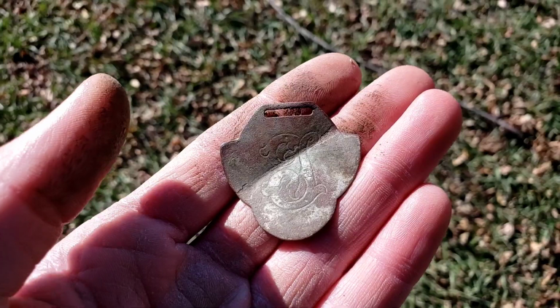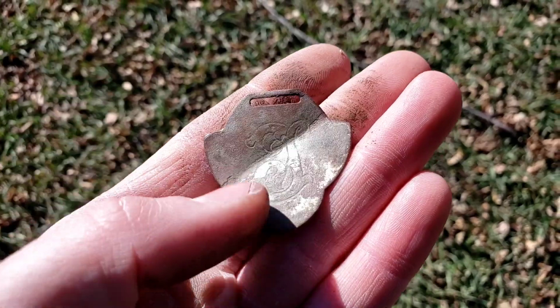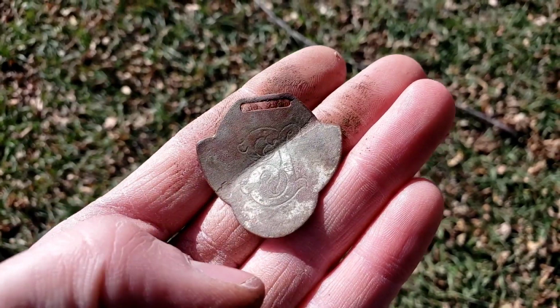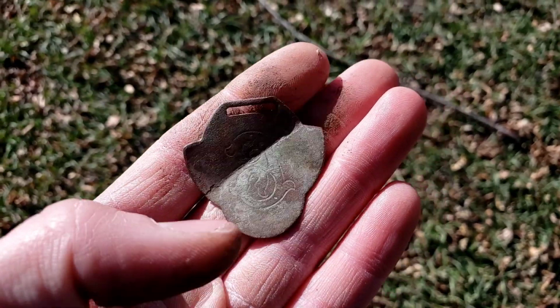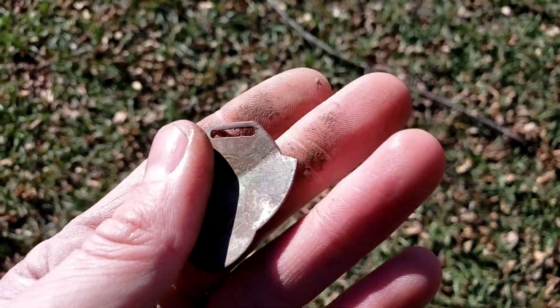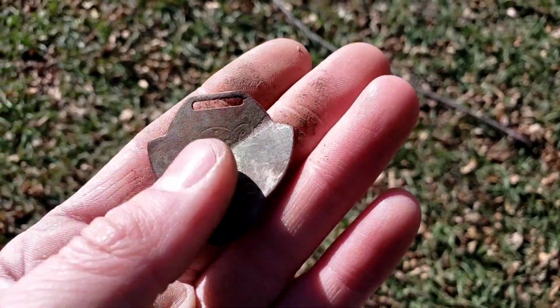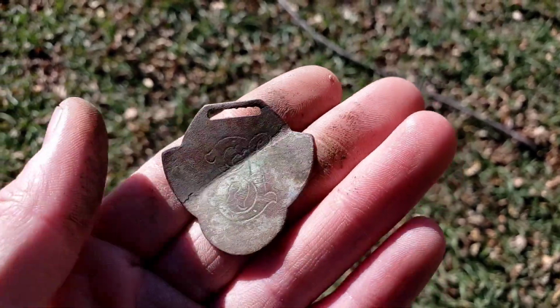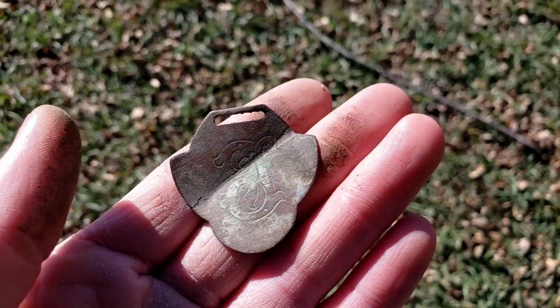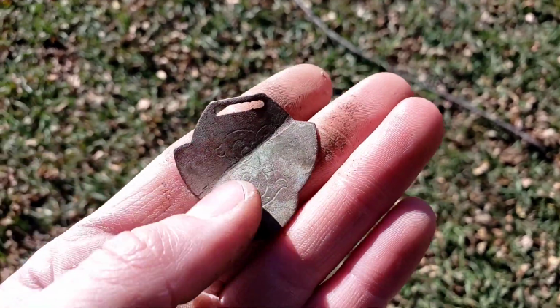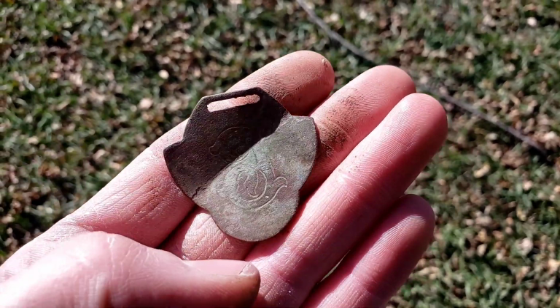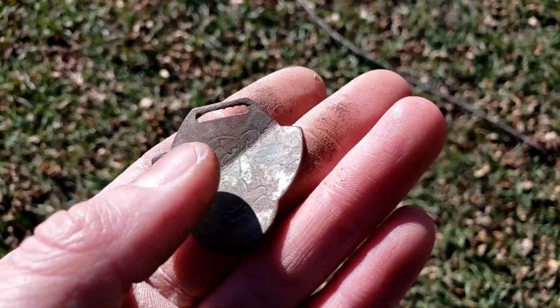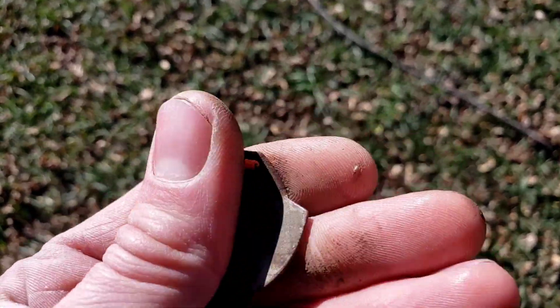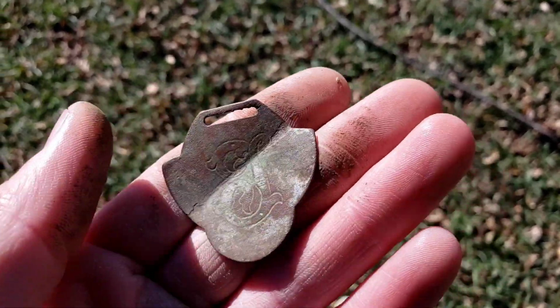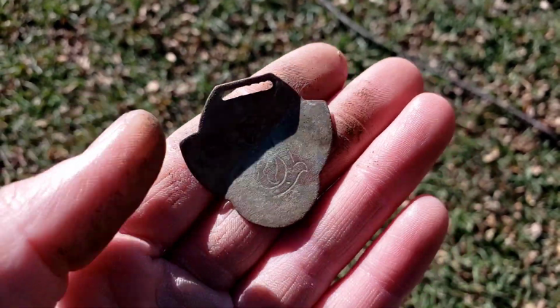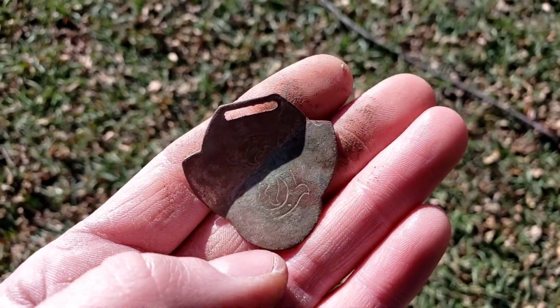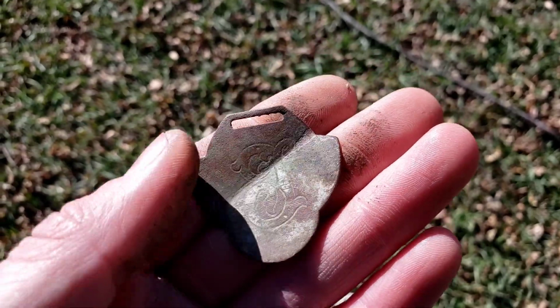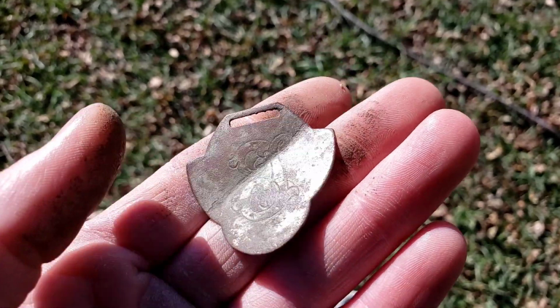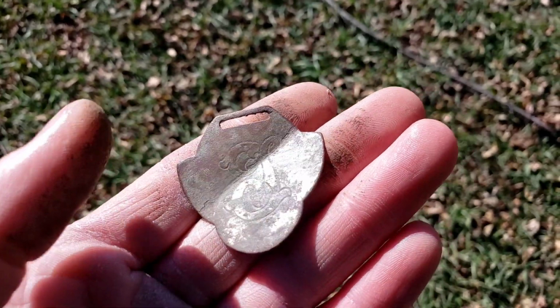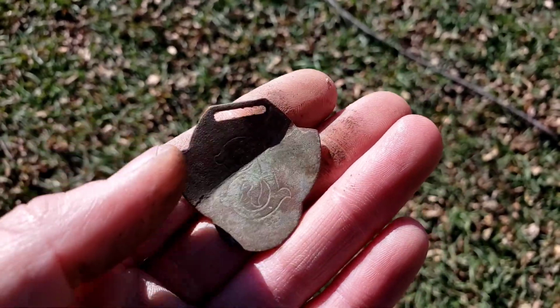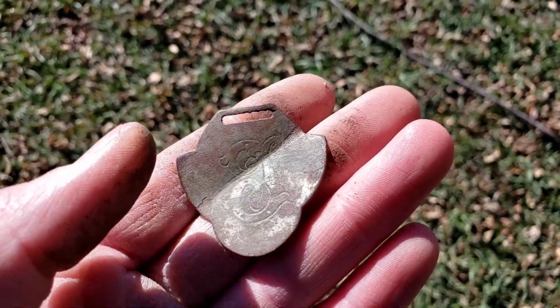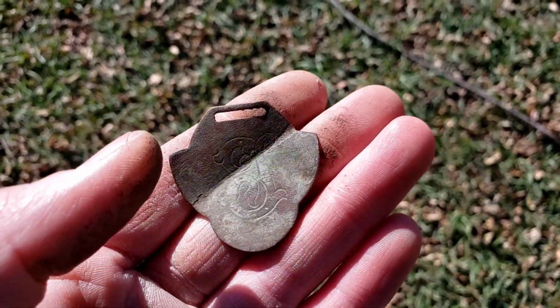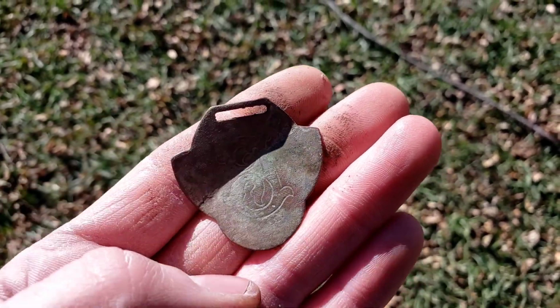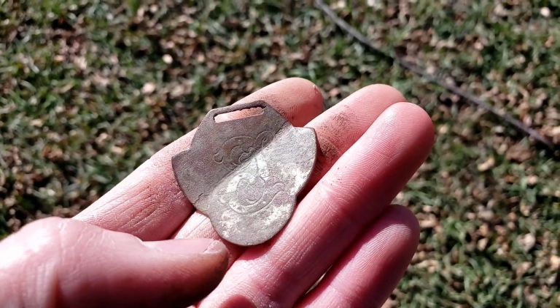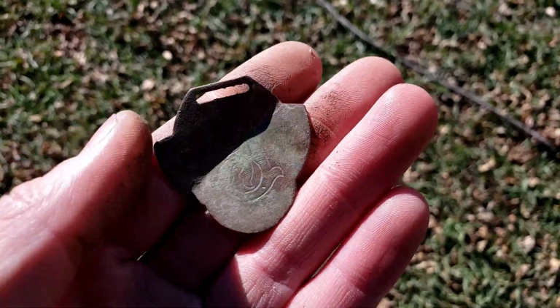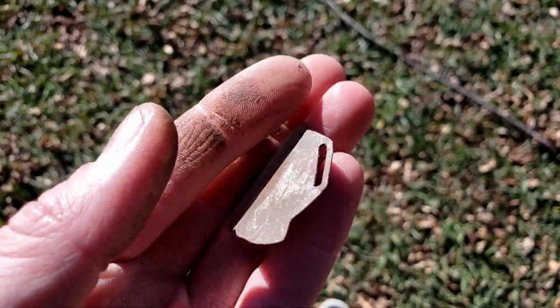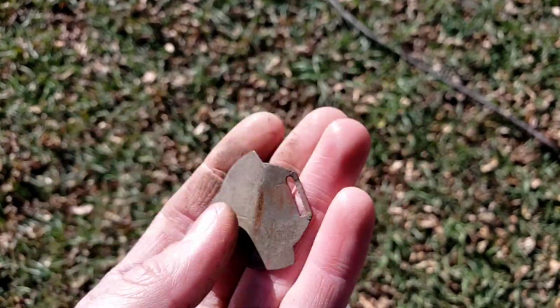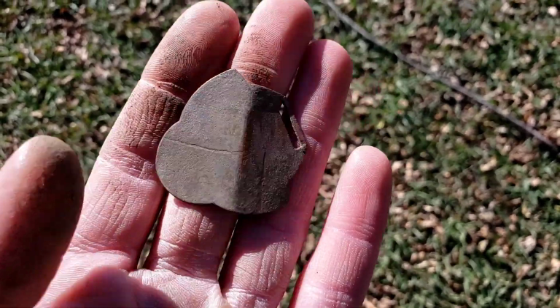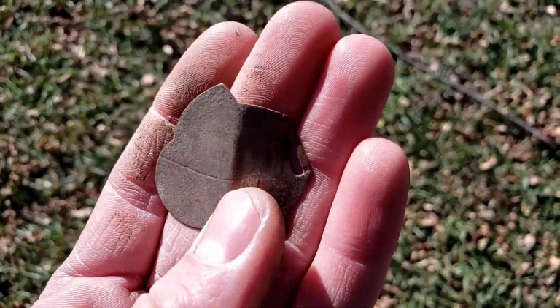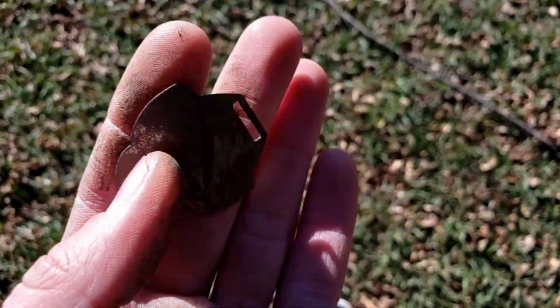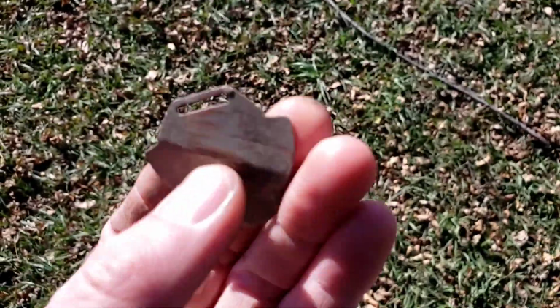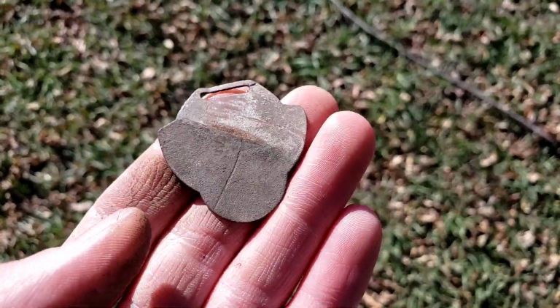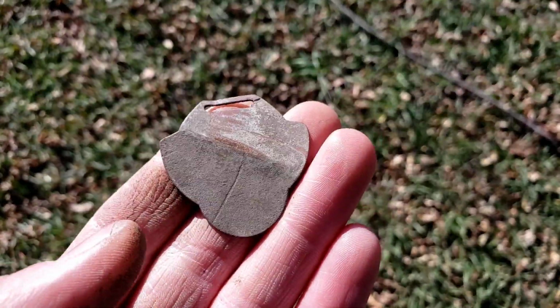This is actually a find of Jim's from the field earlier, and this is a watch fob and it is absolutely beautiful. Even though it is bent up, it's got a monogrammed eye on it. That is an awesome find — nice job. Let's see if we get something else.